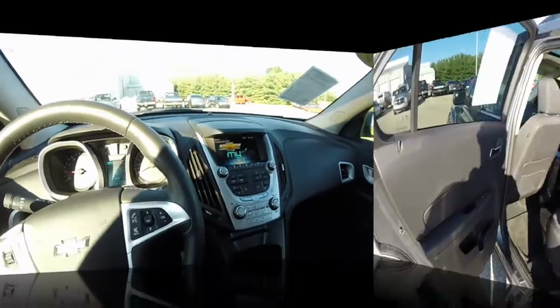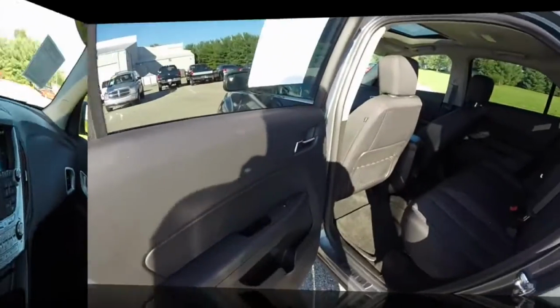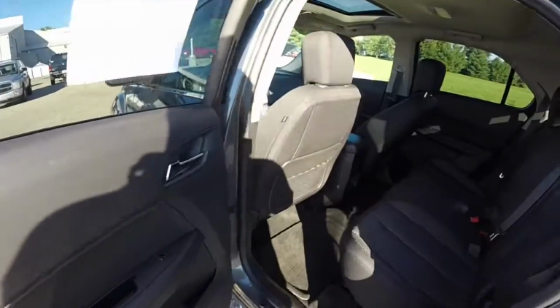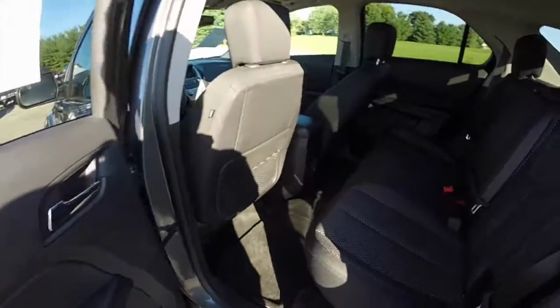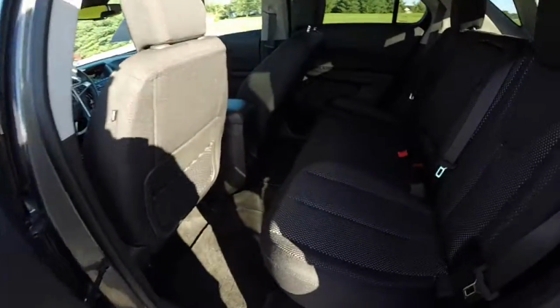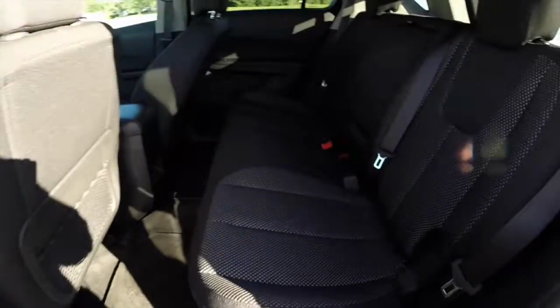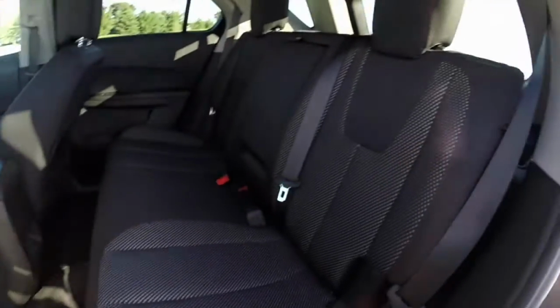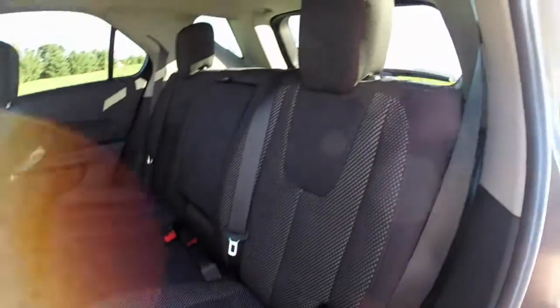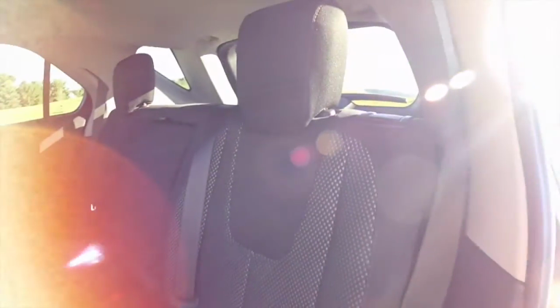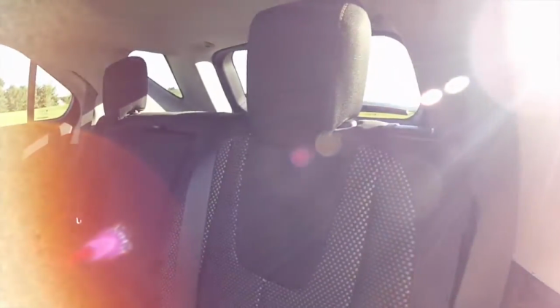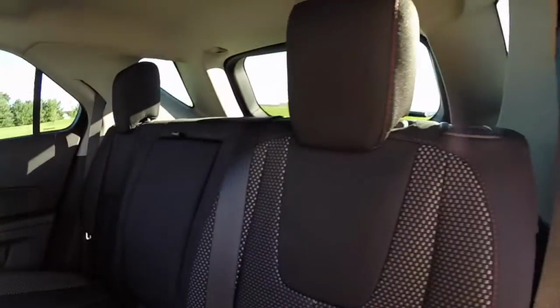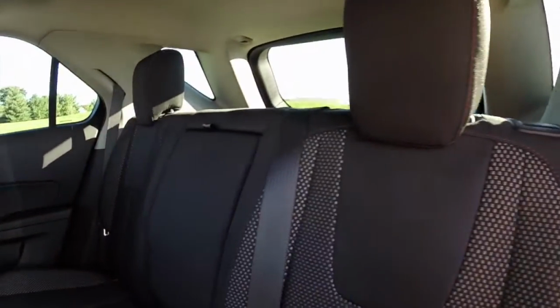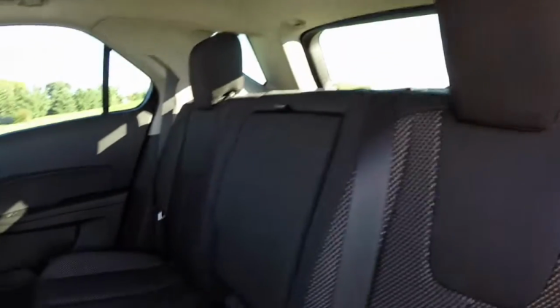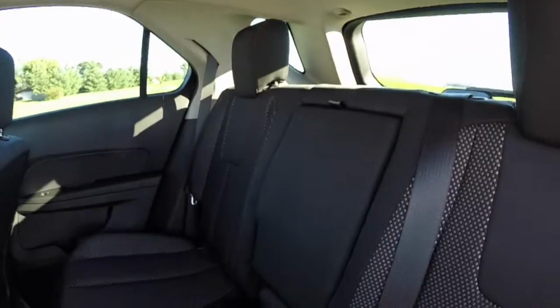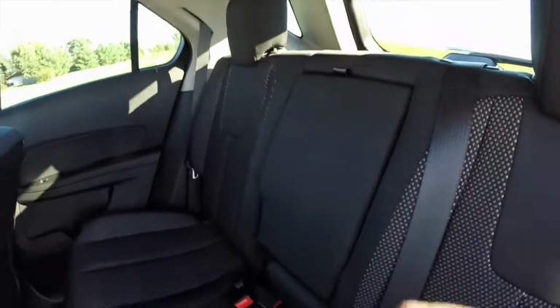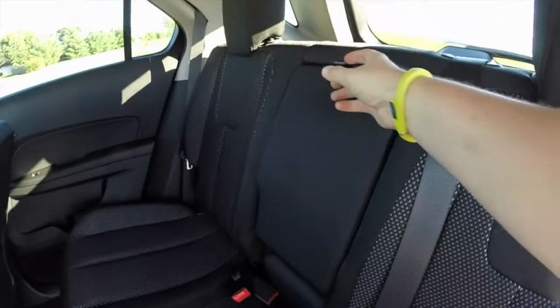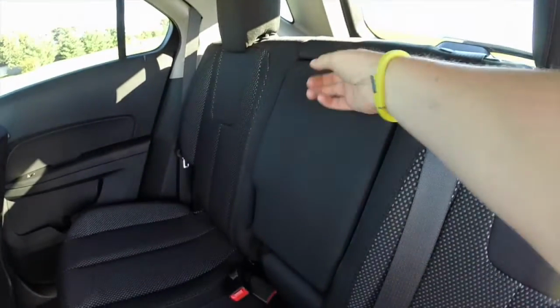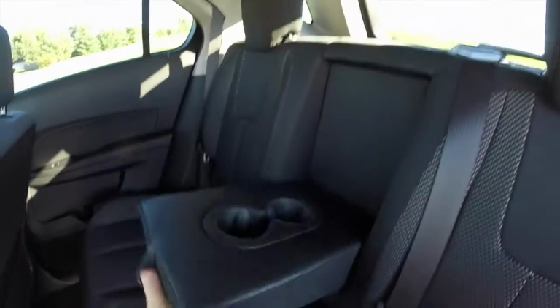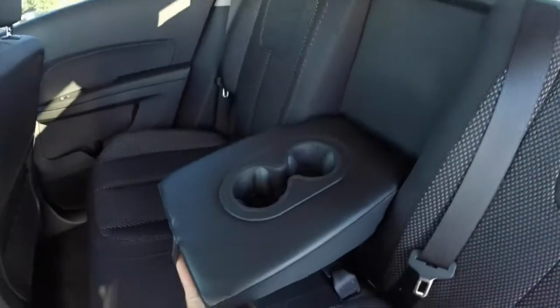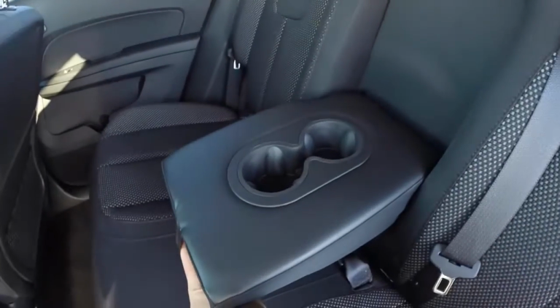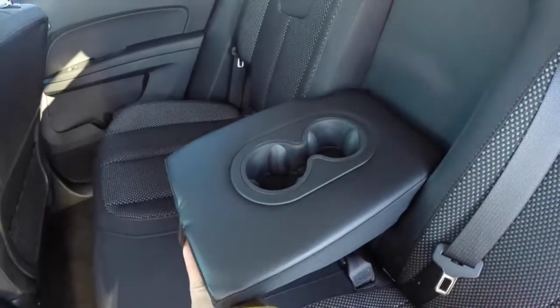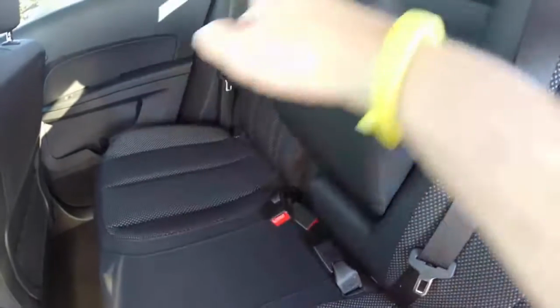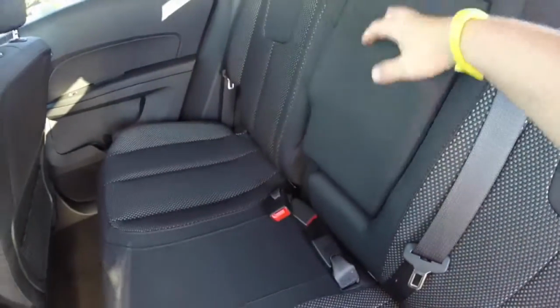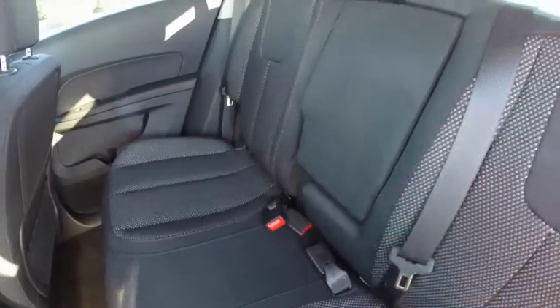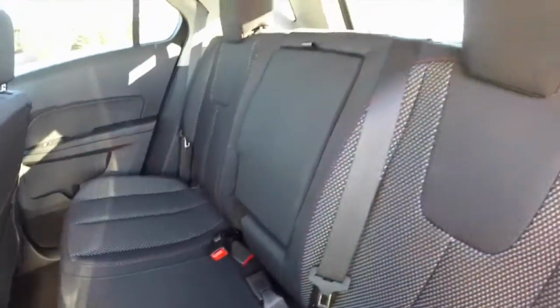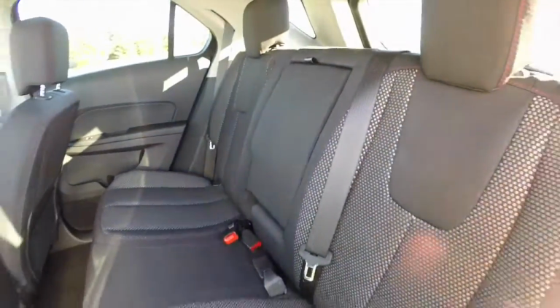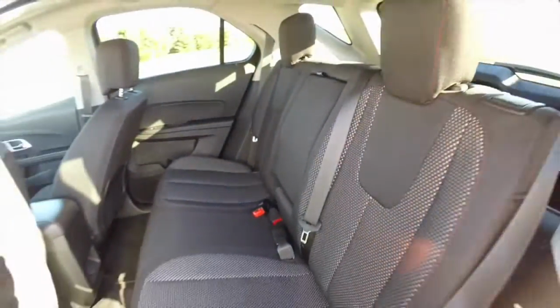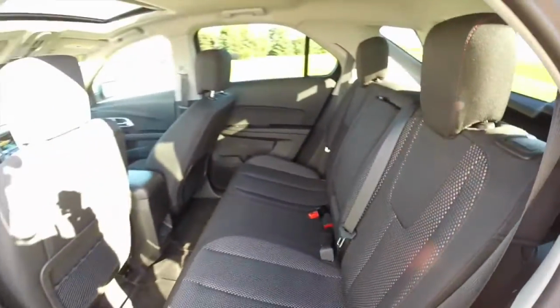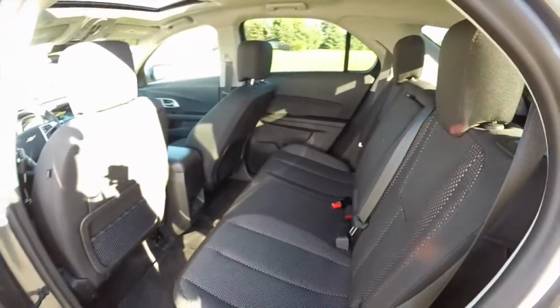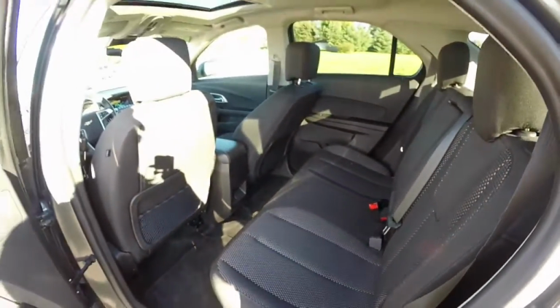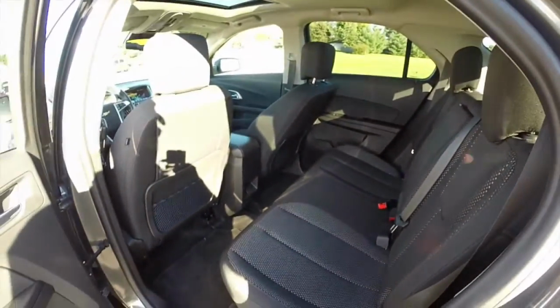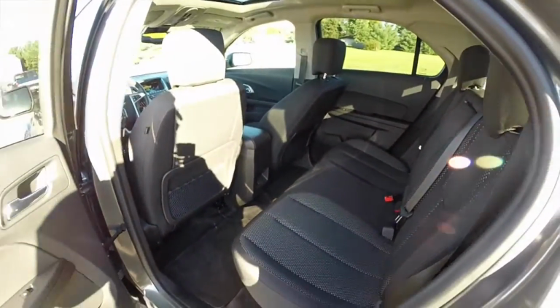Let's take a look at the rear seat. Seats three across with adjustable head restraints on the outboard seats. It does have a fold down center armrest with integrated cupholders. The seats do fold flat for the luggage compartment as well.